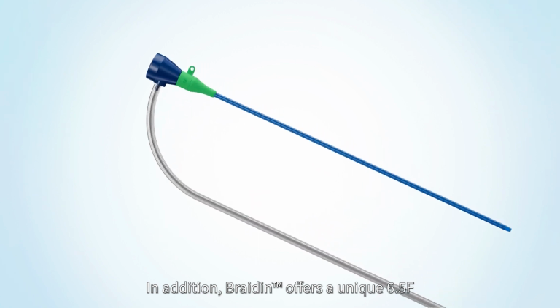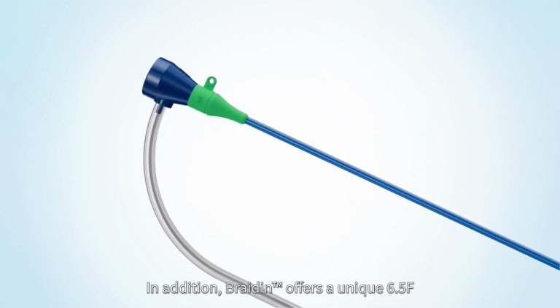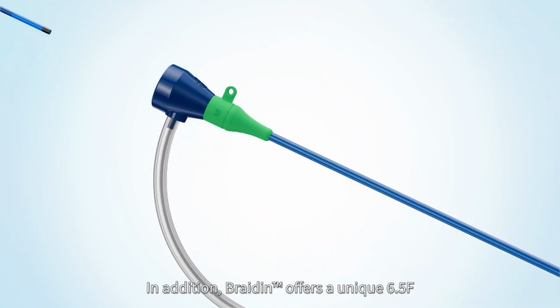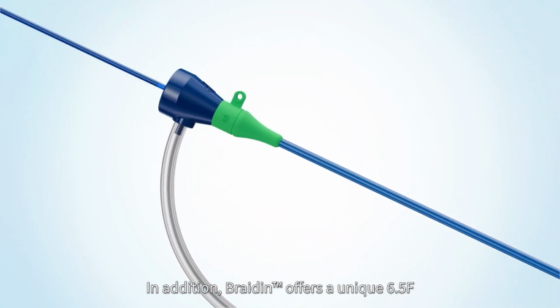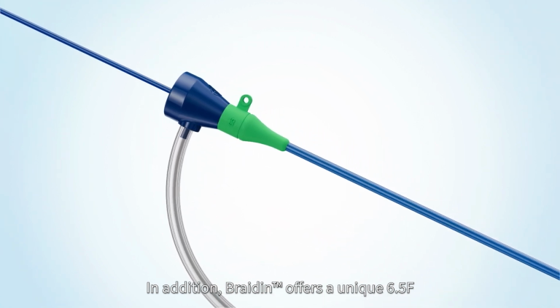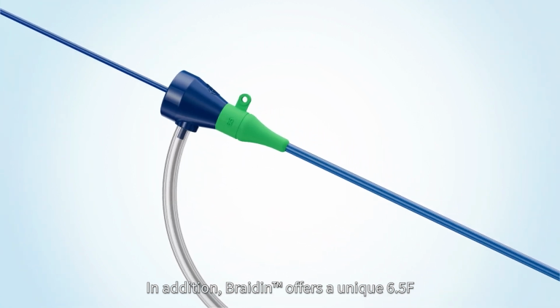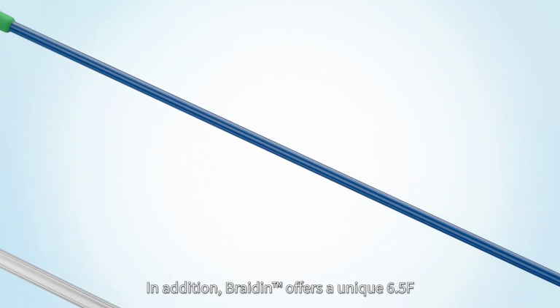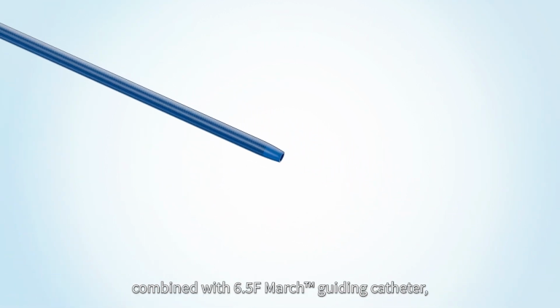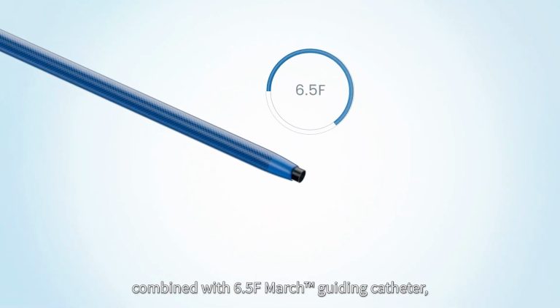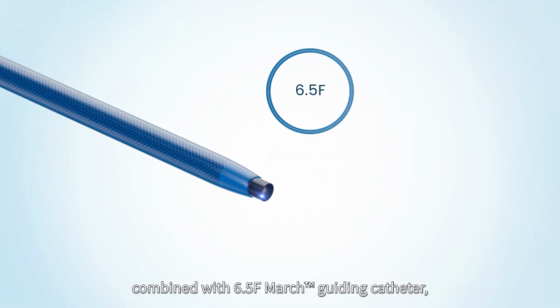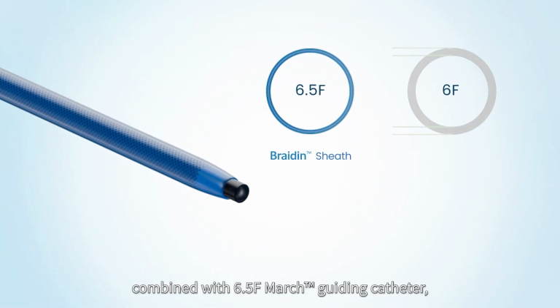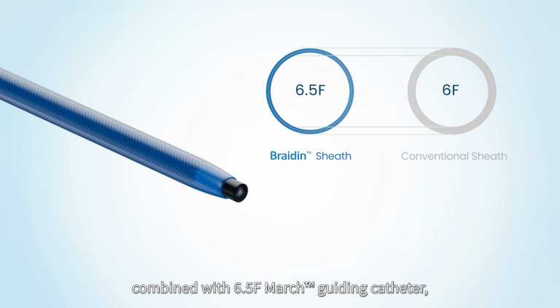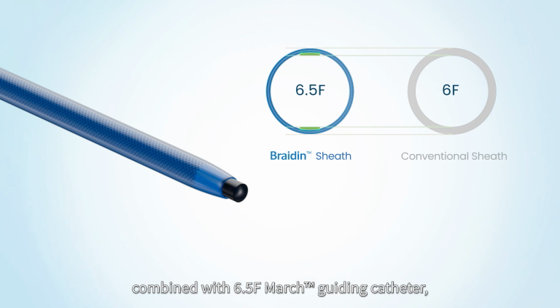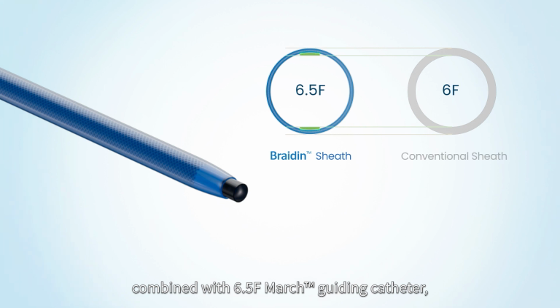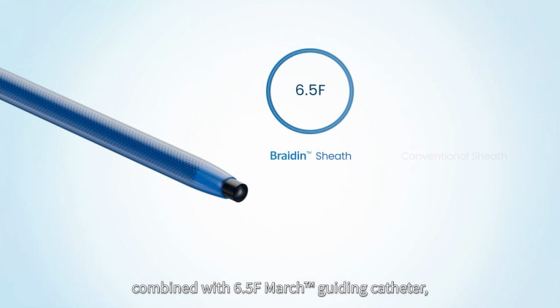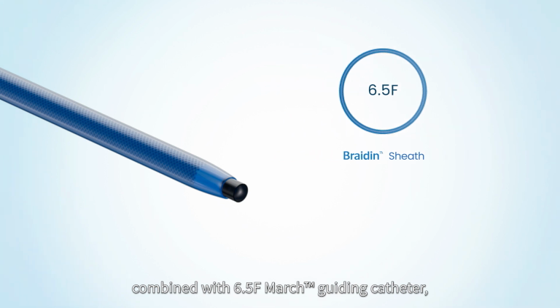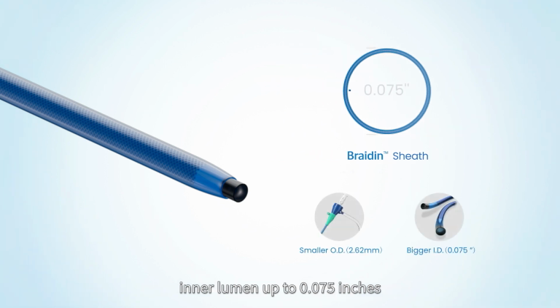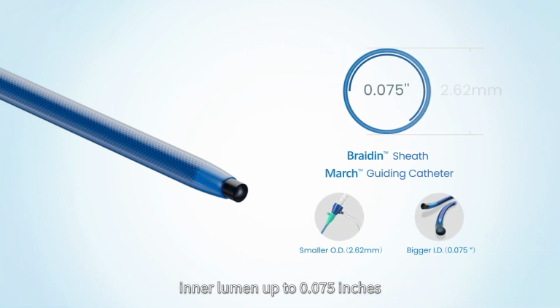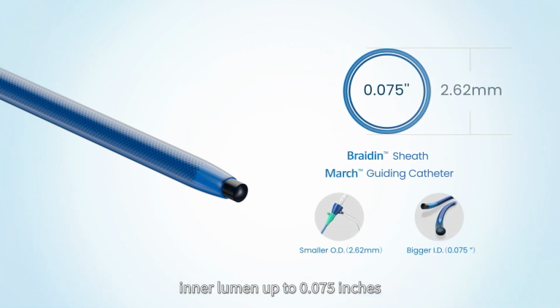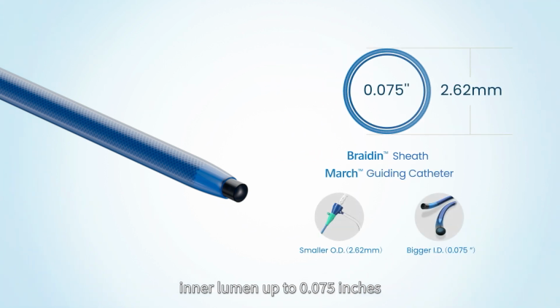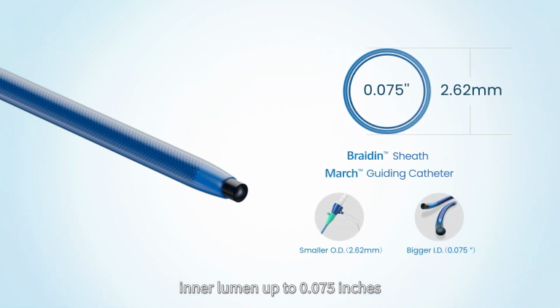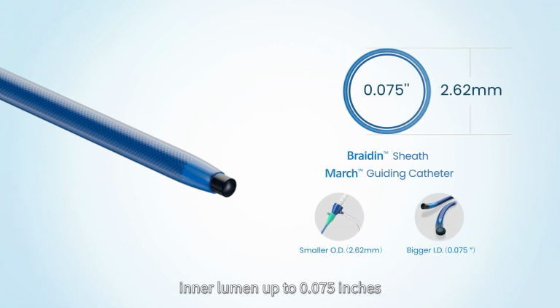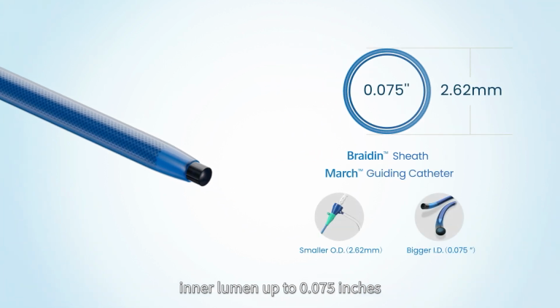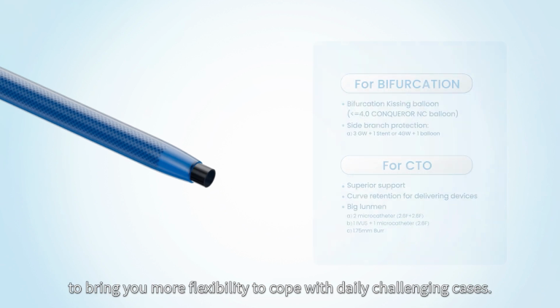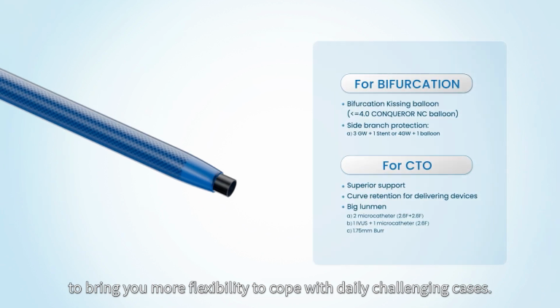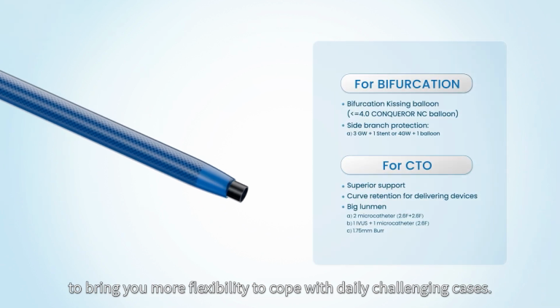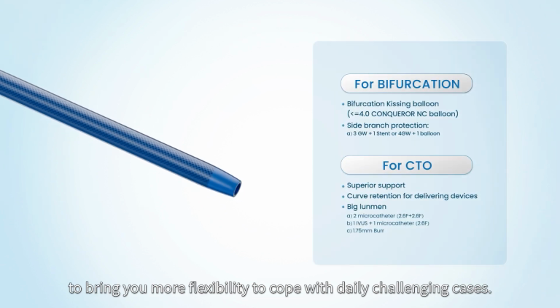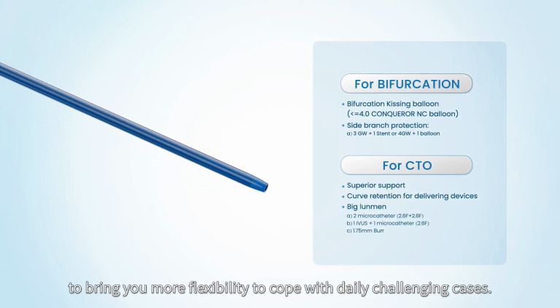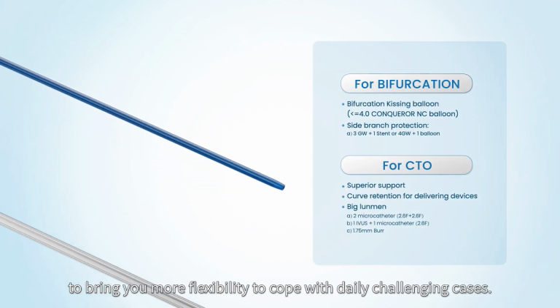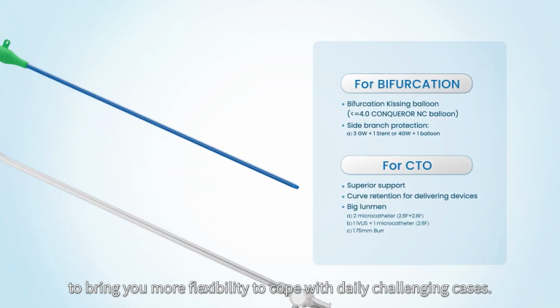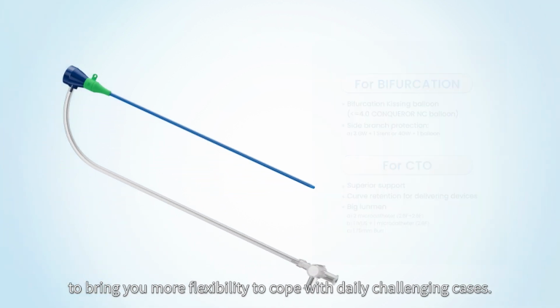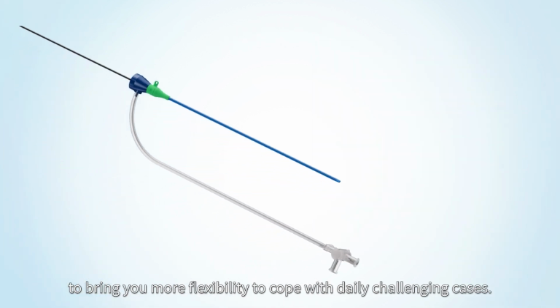In addition, Bradene offers a unique 6.5 French combined with 6.5 French March guiding catheter, with an inner lumen up to 0.075 inches, to bring you more flexibility to cope with daily challenging cases.